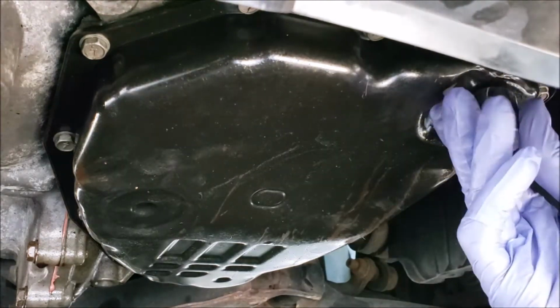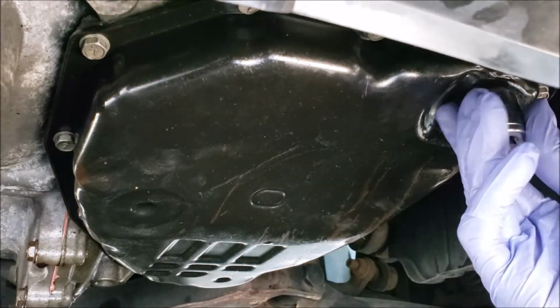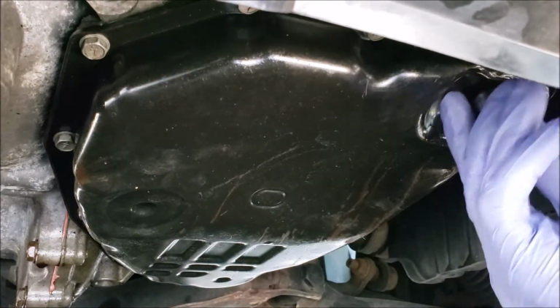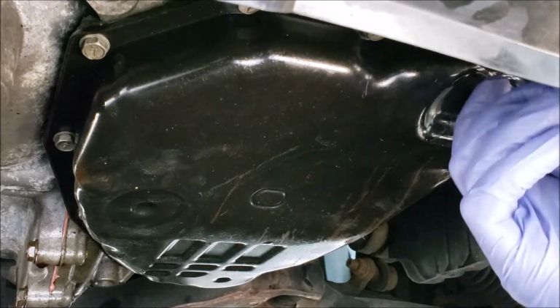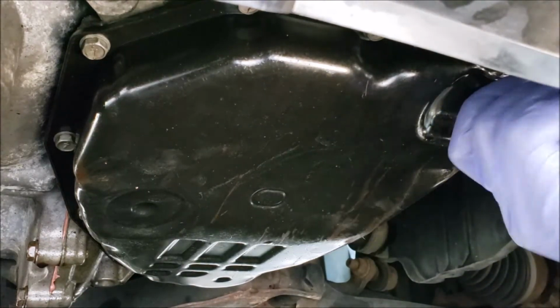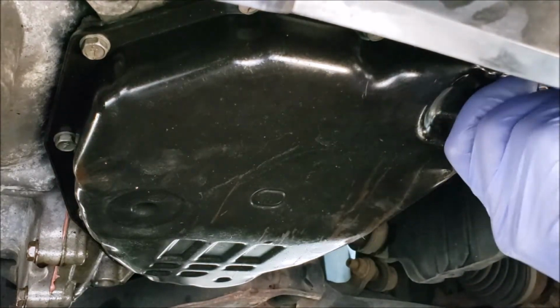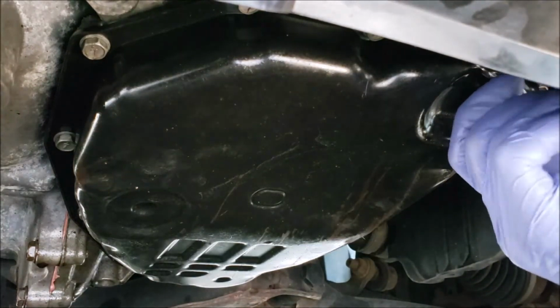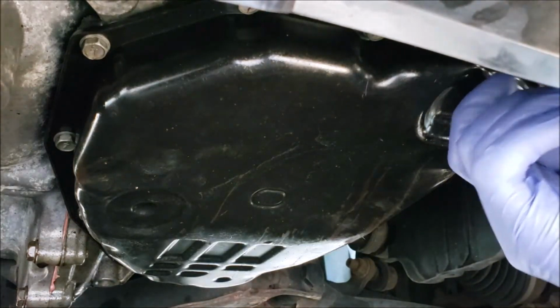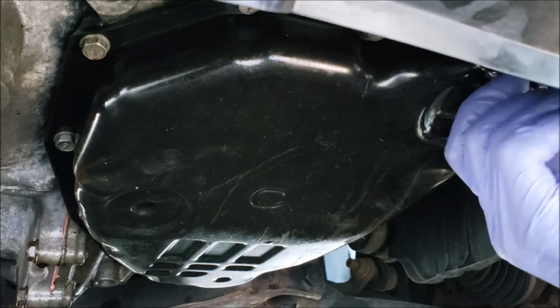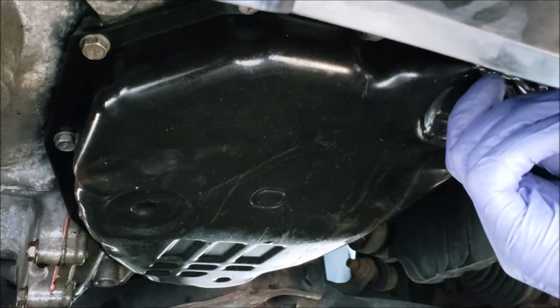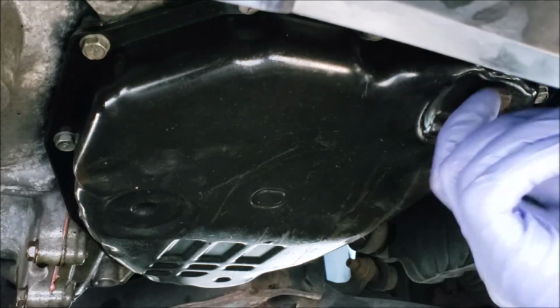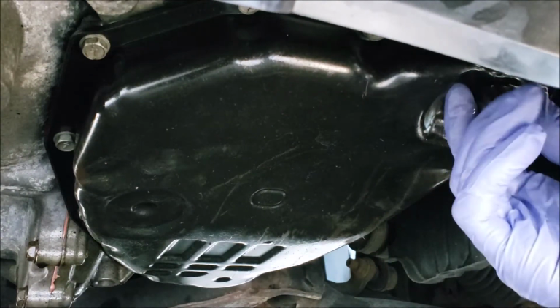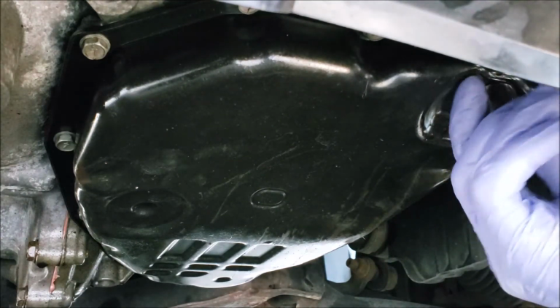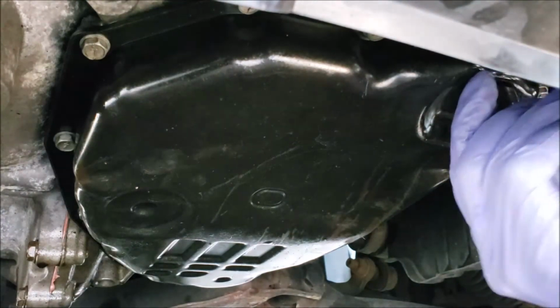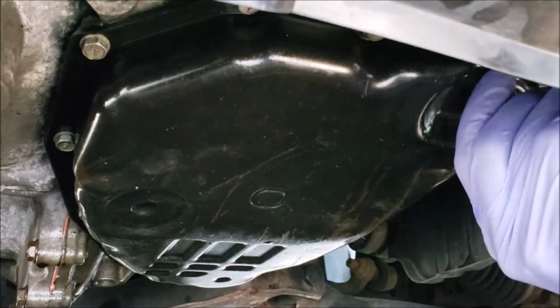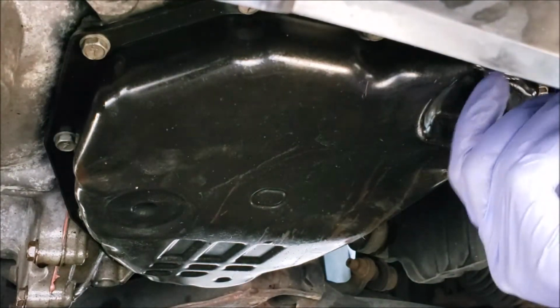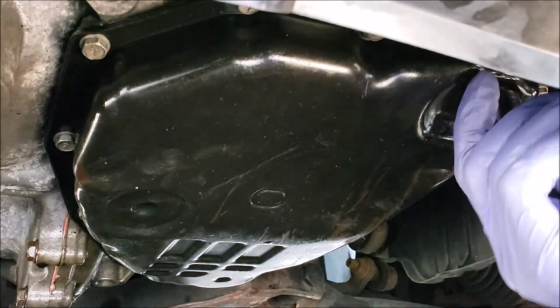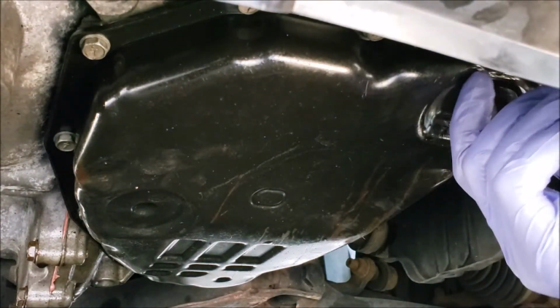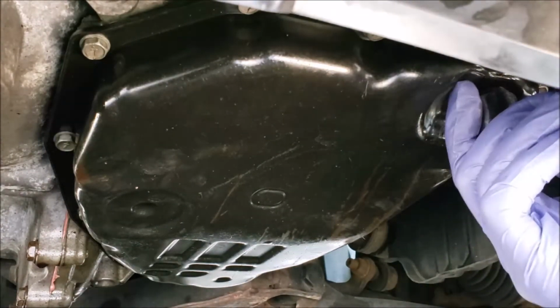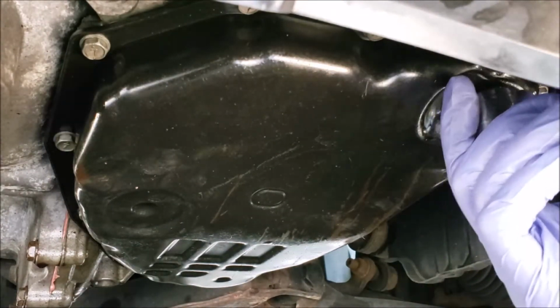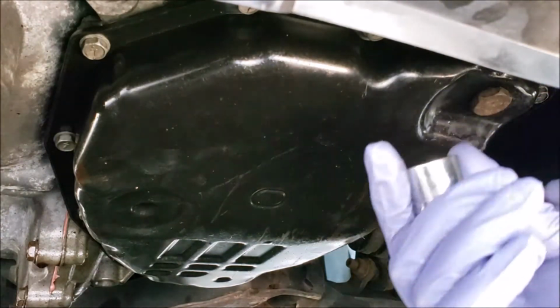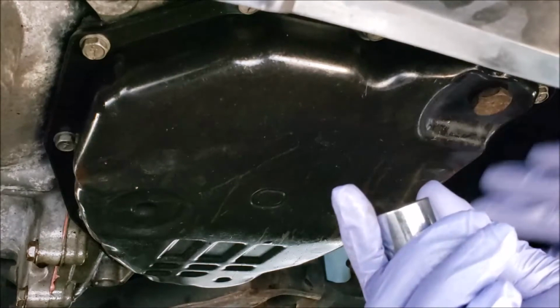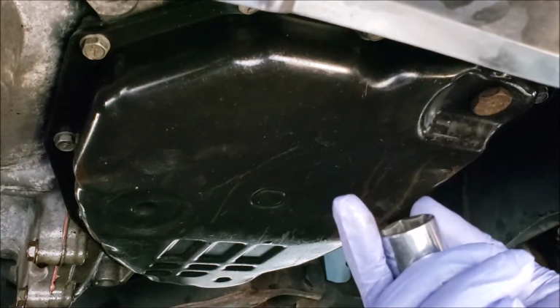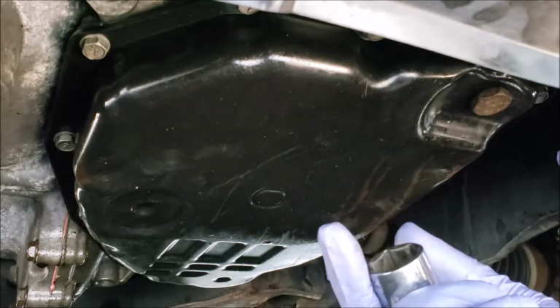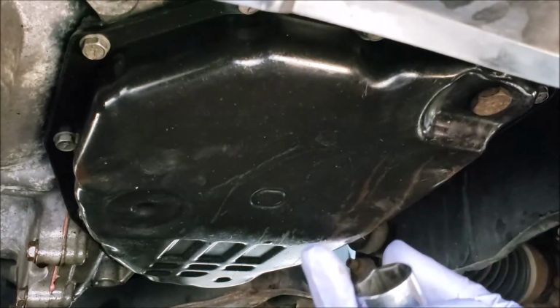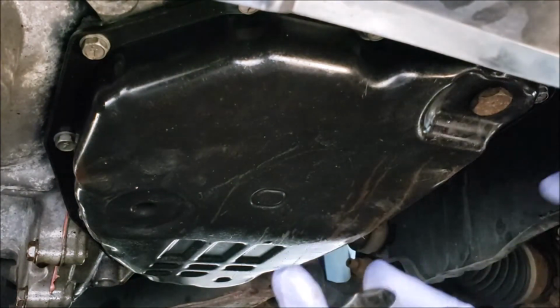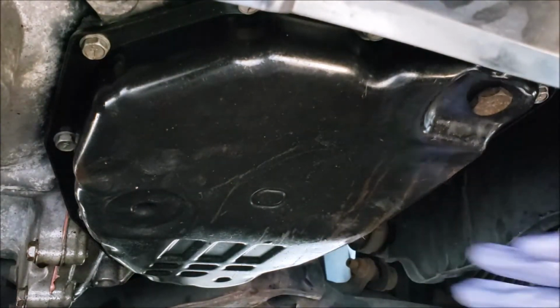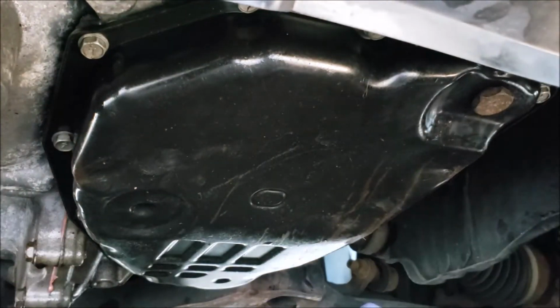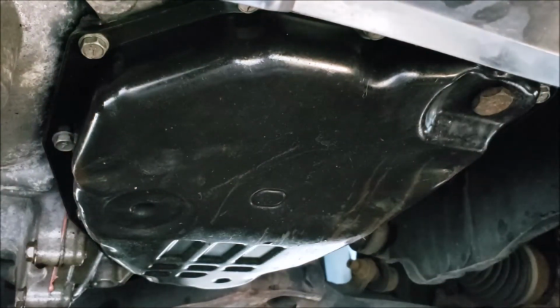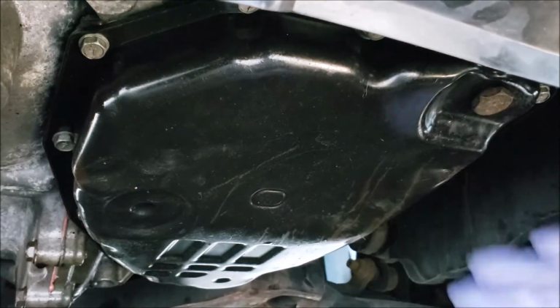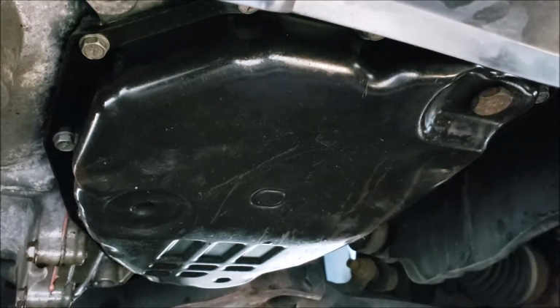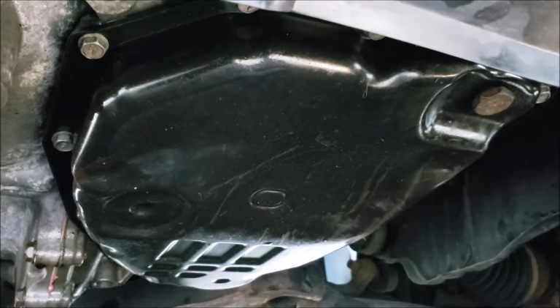Then go ahead and put back the drain plug. It is very important to change the gasket of the drain plug. You don't need to over-tighten this — just let it be seated properly. Then put the car on a level ground and check the CVT to see if there are no leaks.